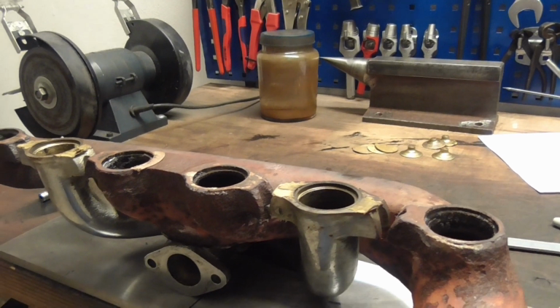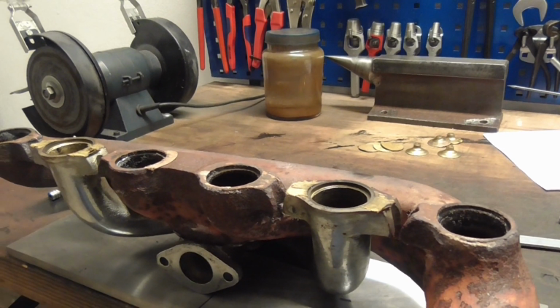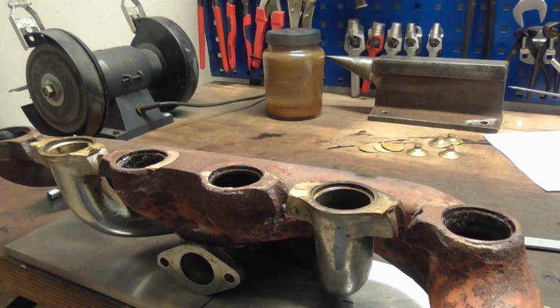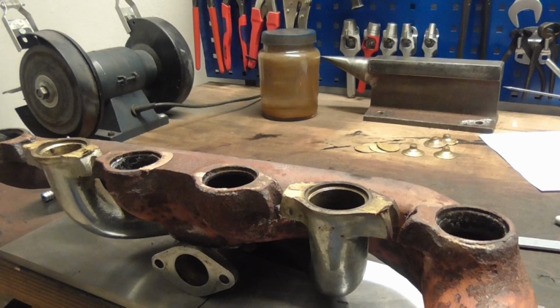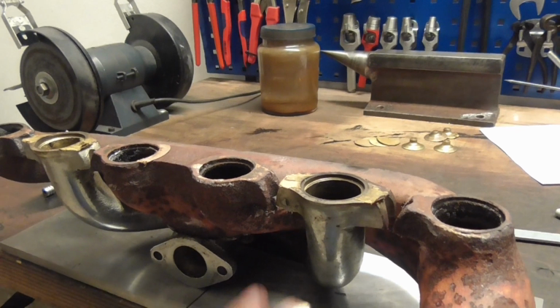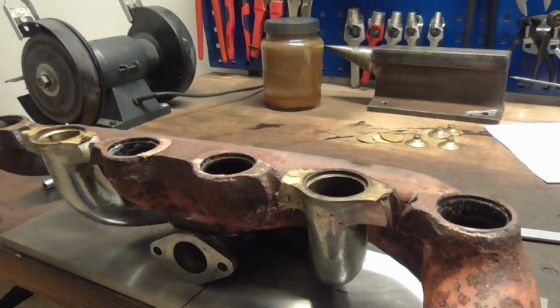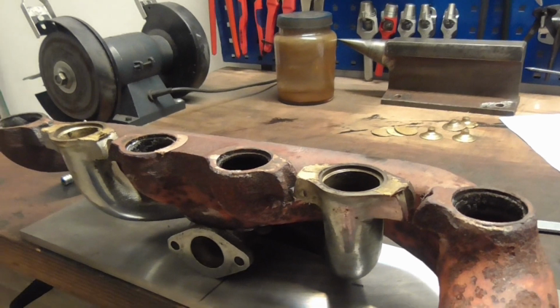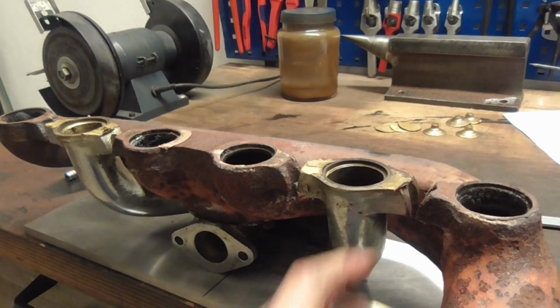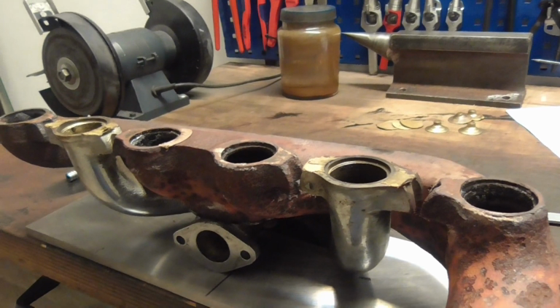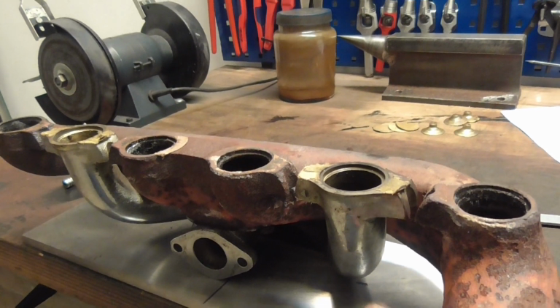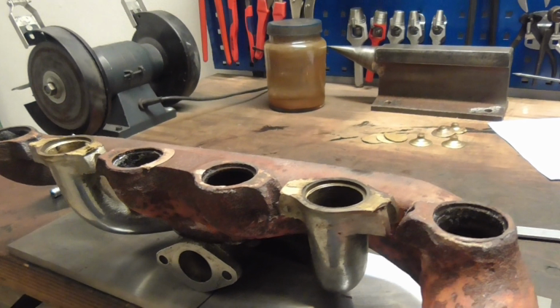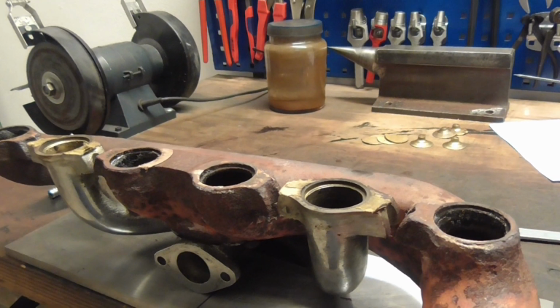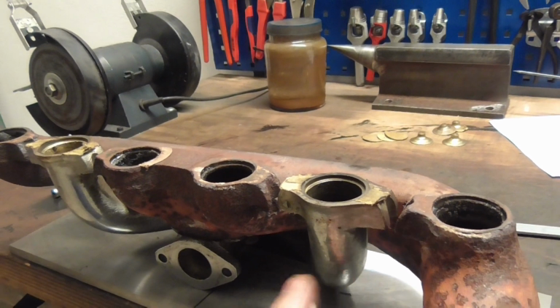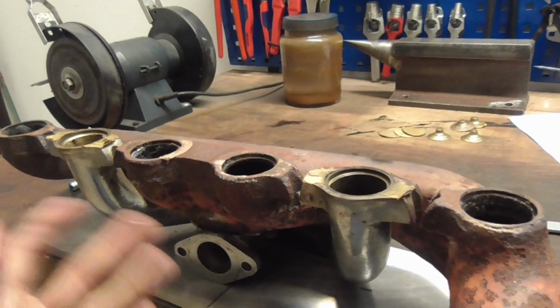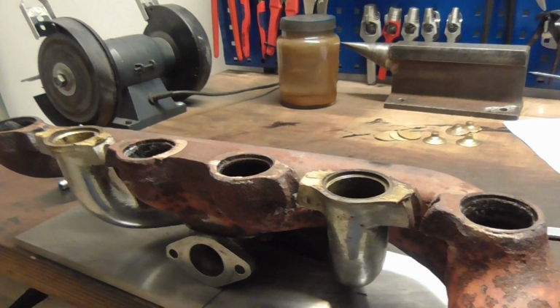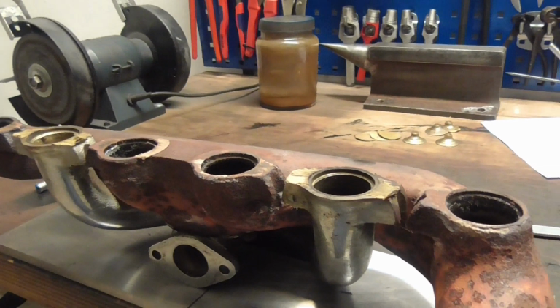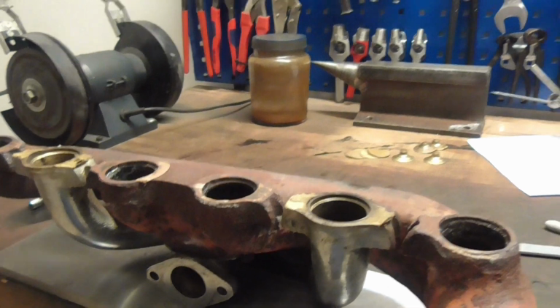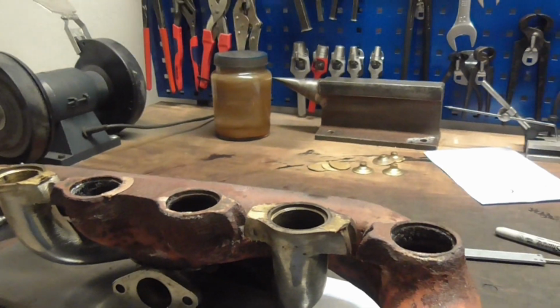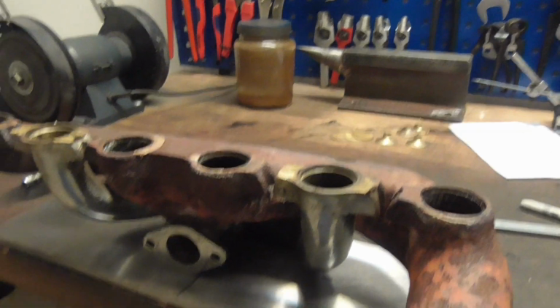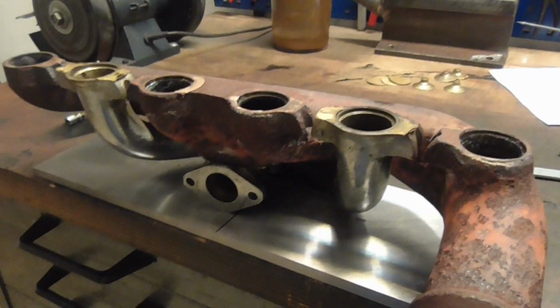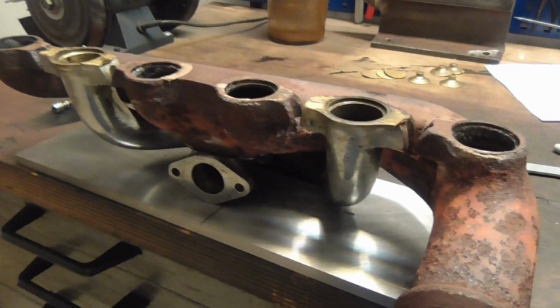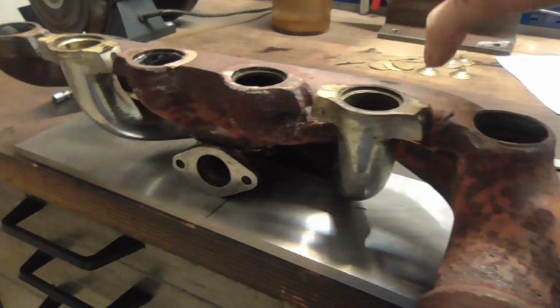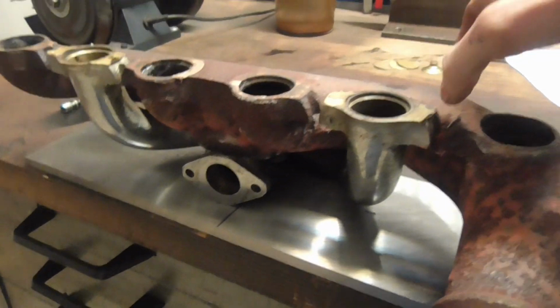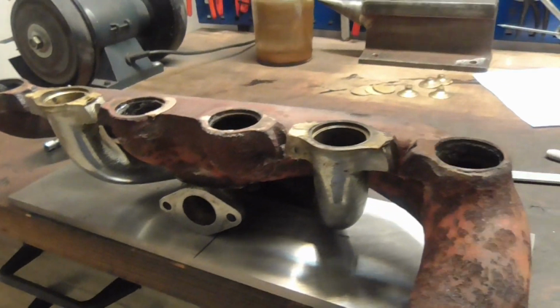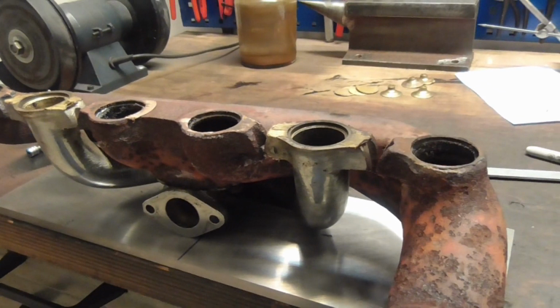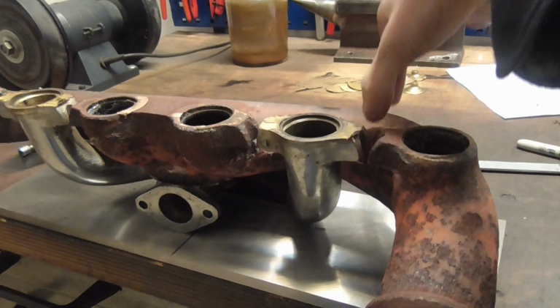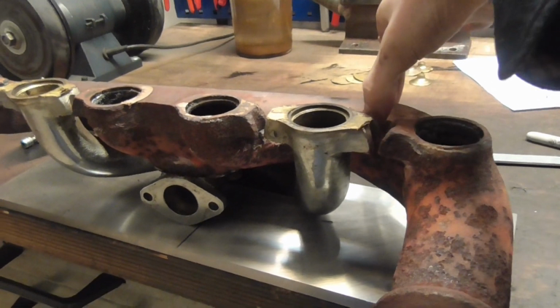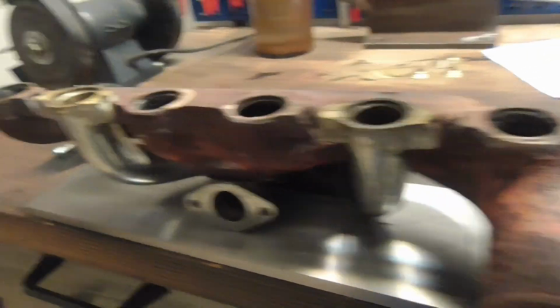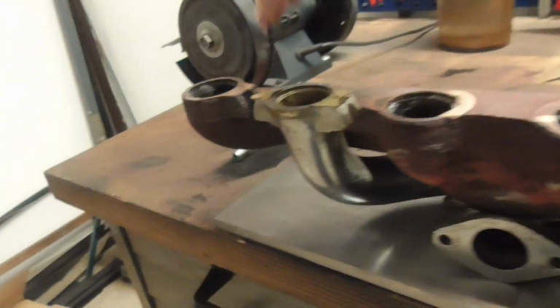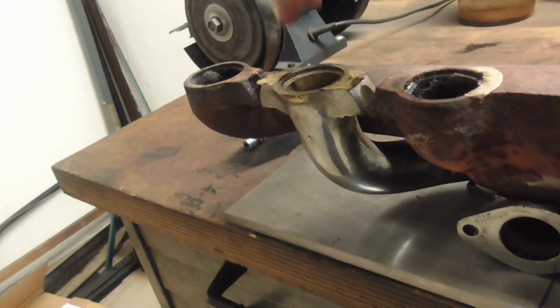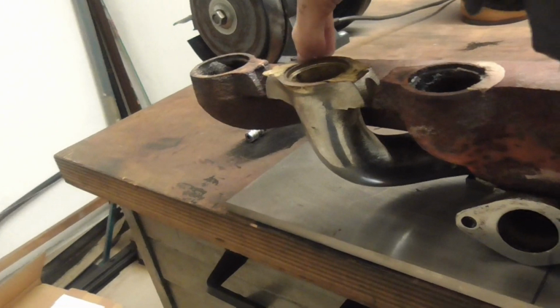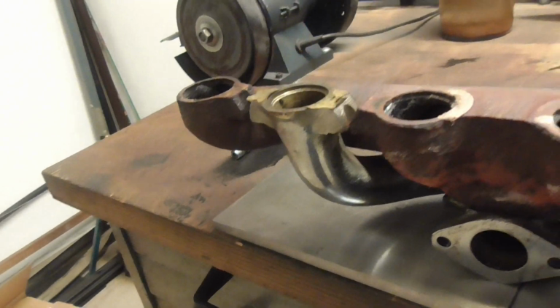And to have something to rest against — to not just have it lie here by gravity — we can use some kind of exhaust clamp to go right here and right there.